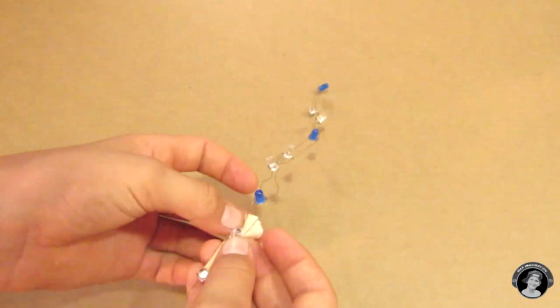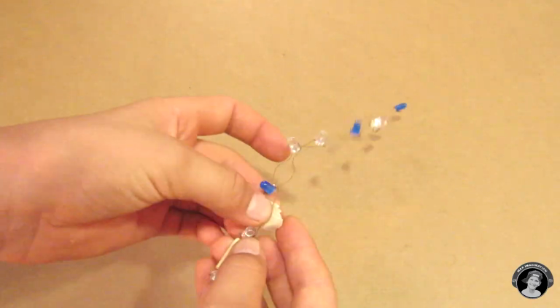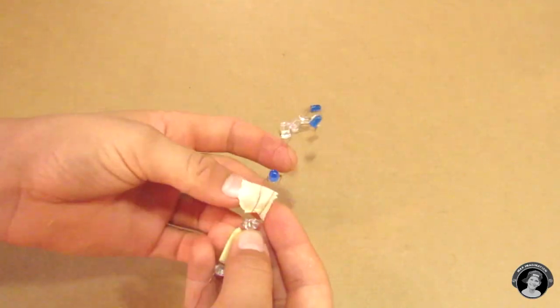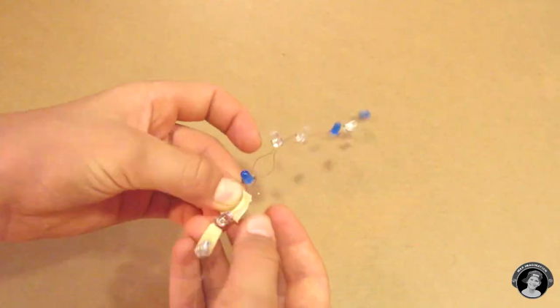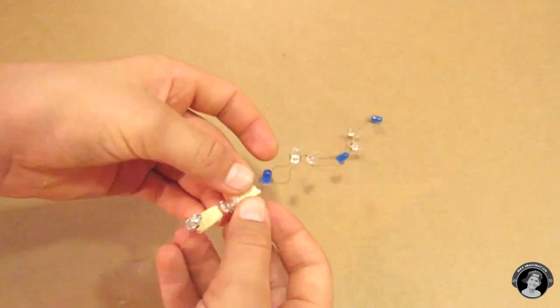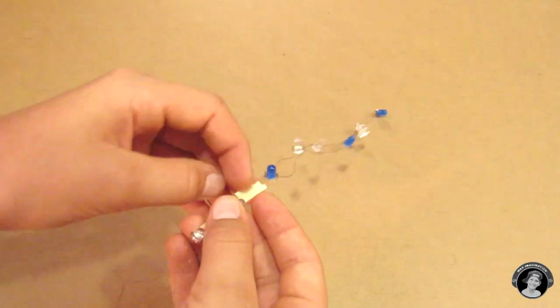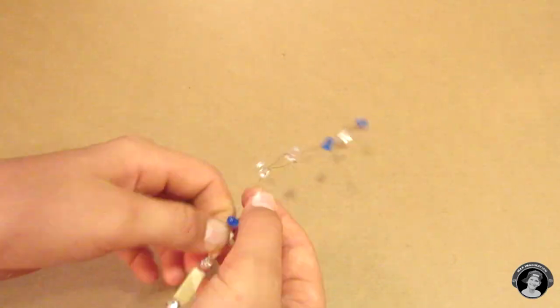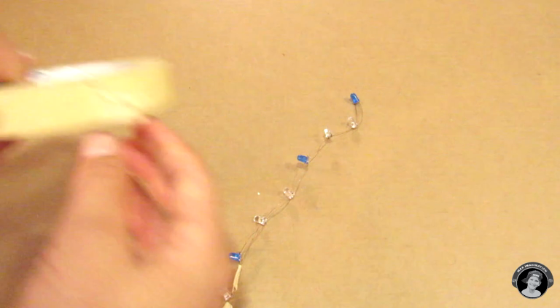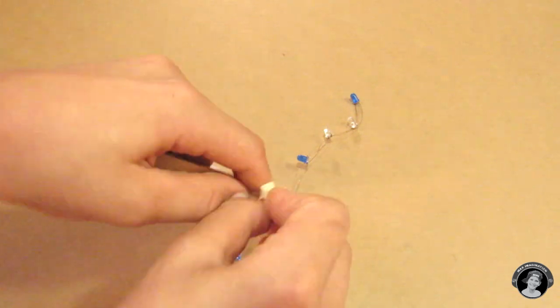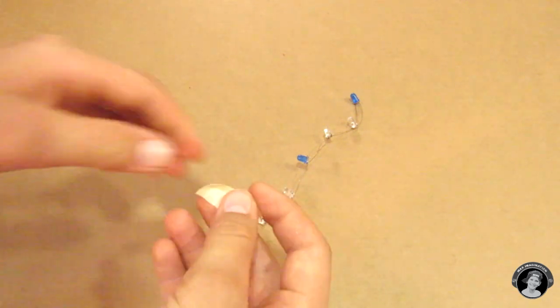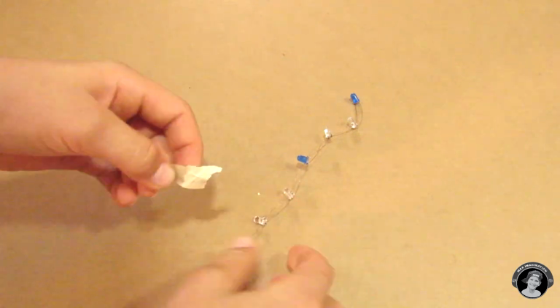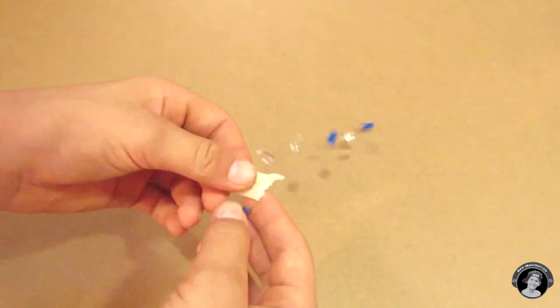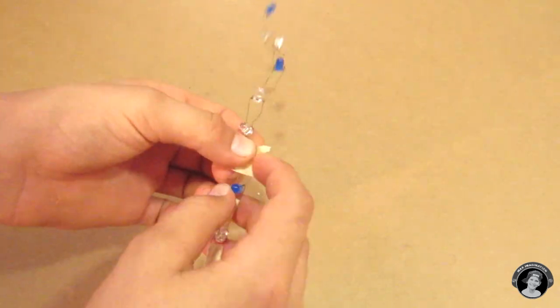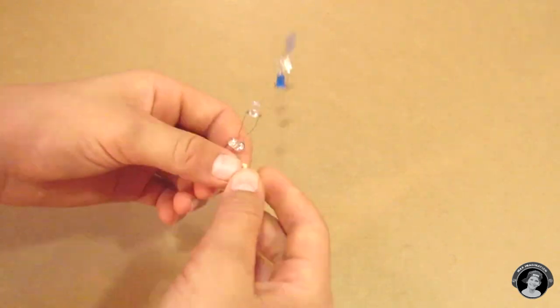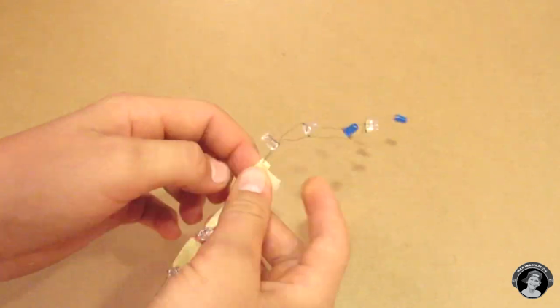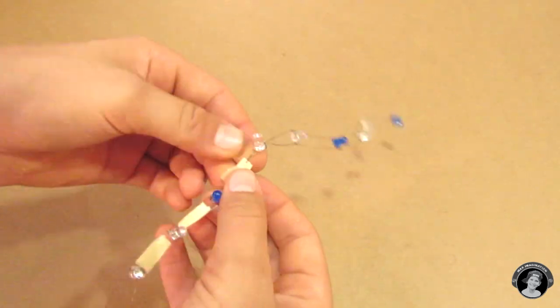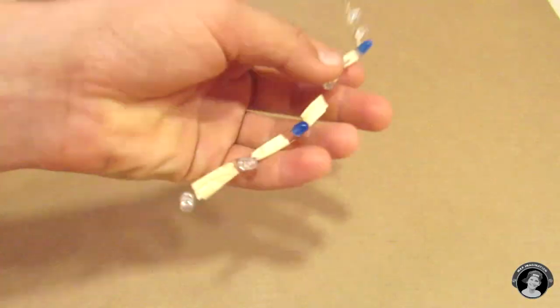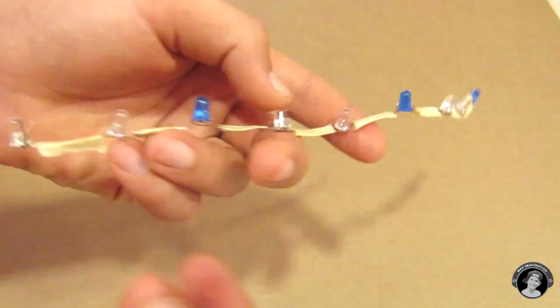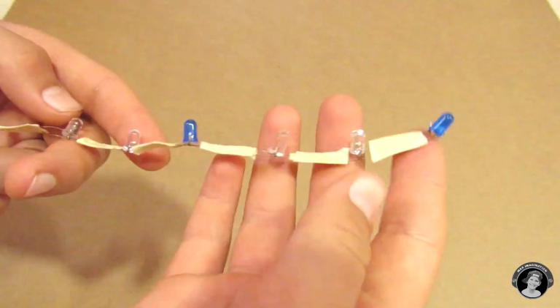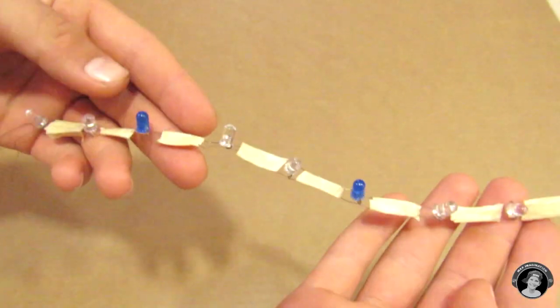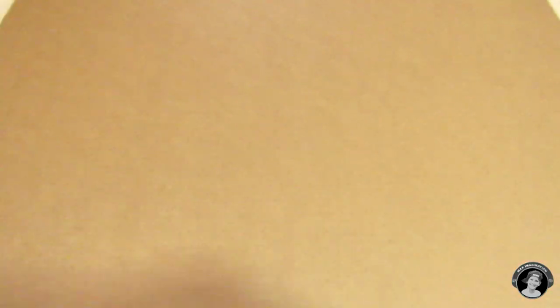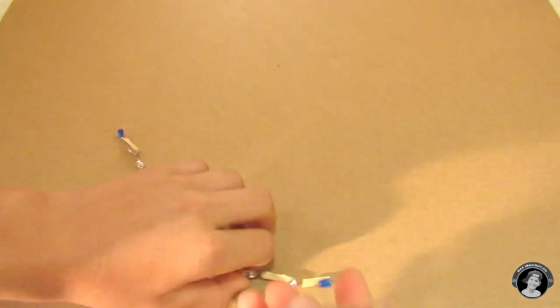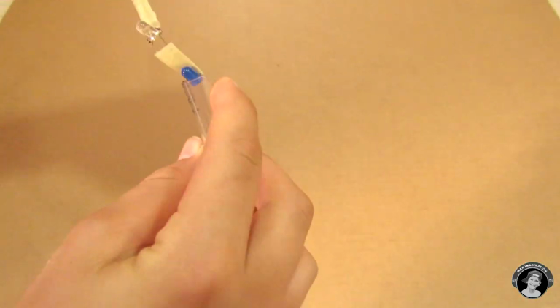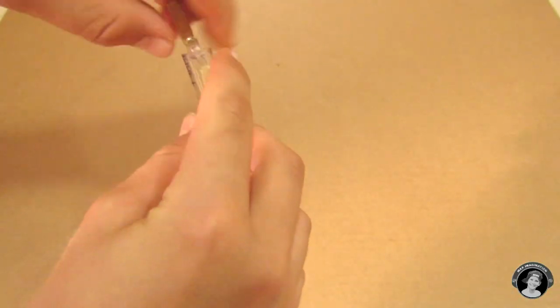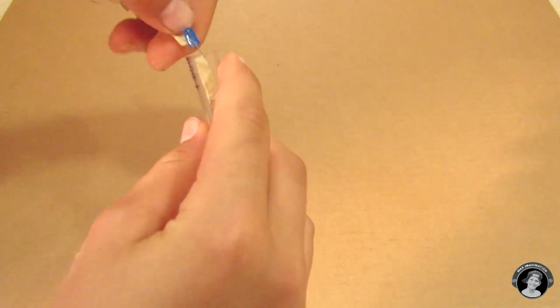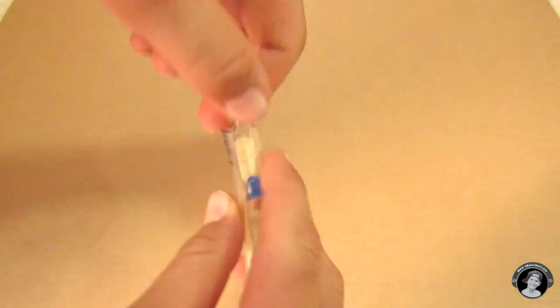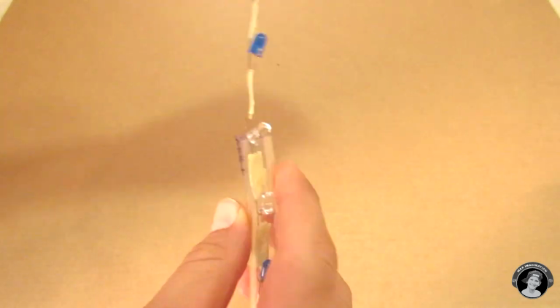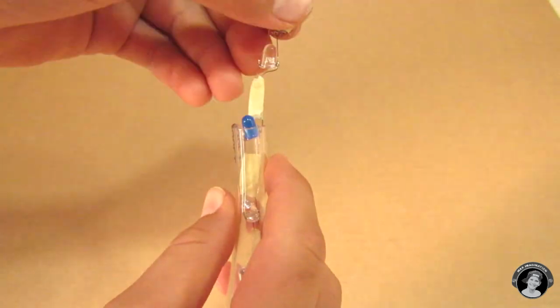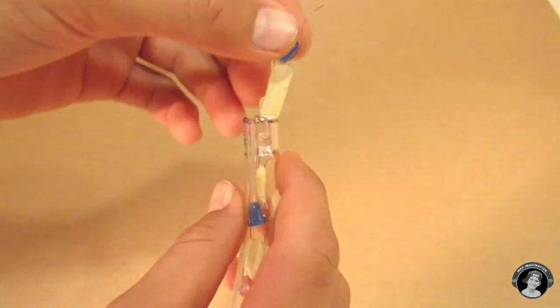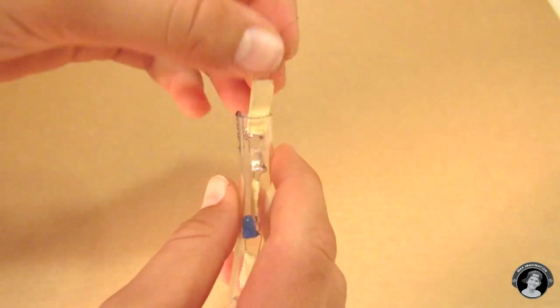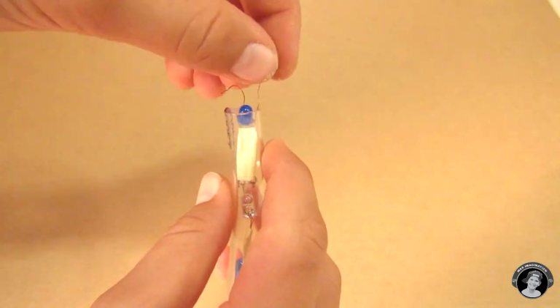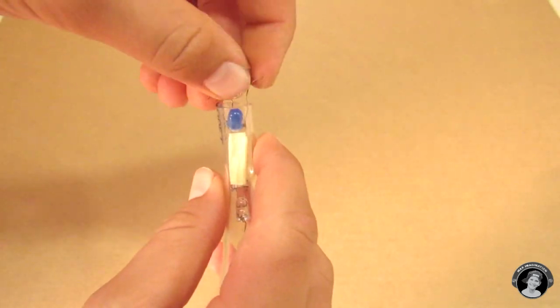Make sure you attach some tape to all the wires, but make sure you don't actually tape them together. Just tape them so that they're spaced, because you don't want the wires touching each other. You can use any kind of tape you want.